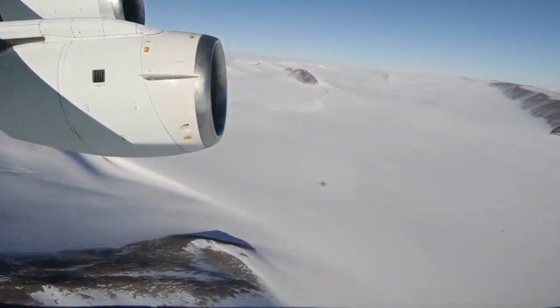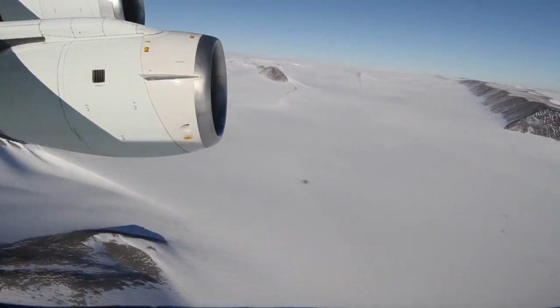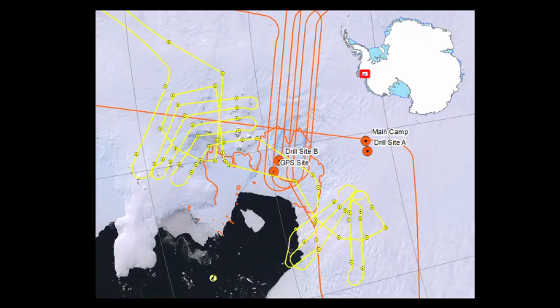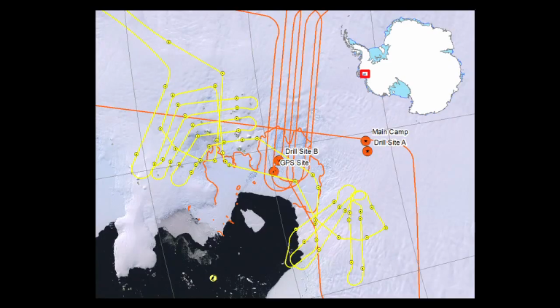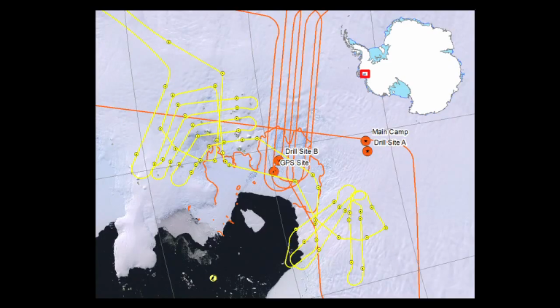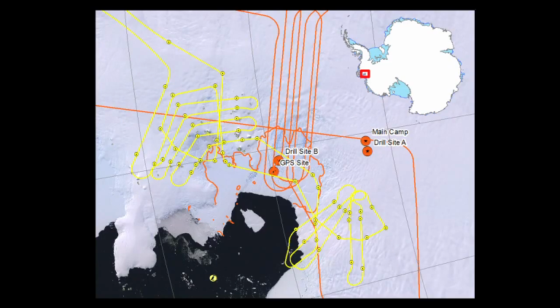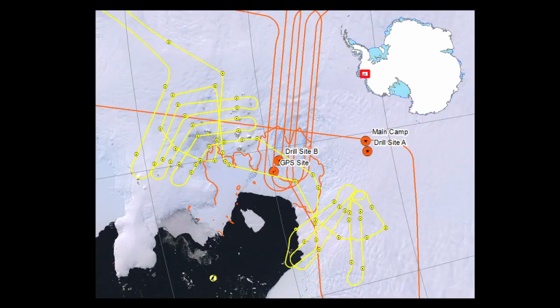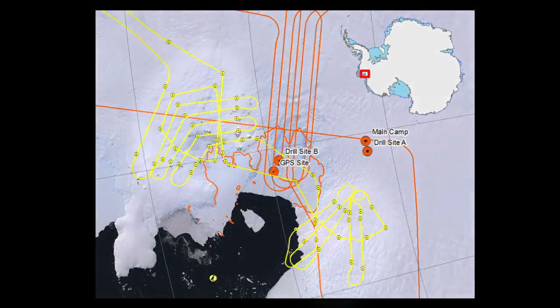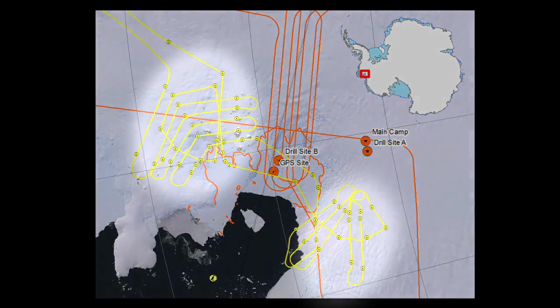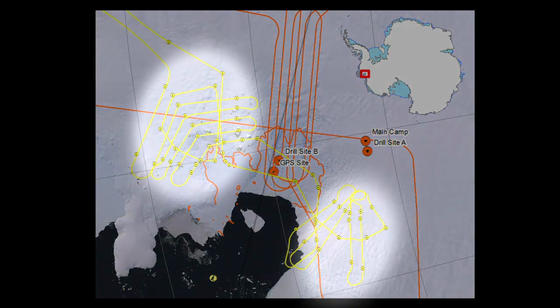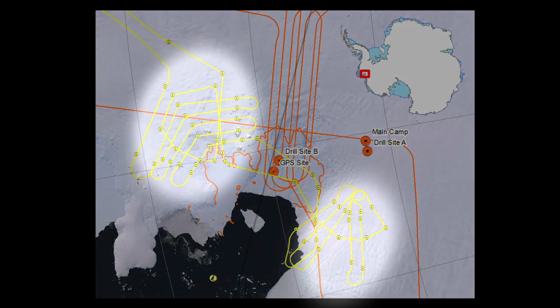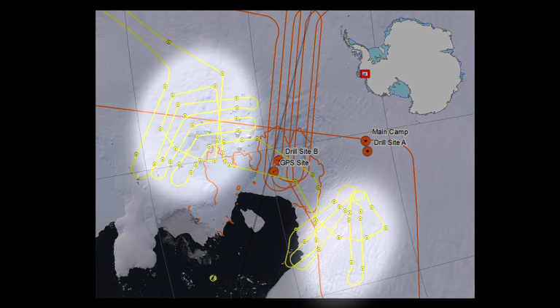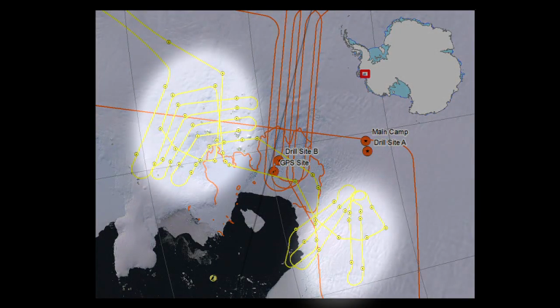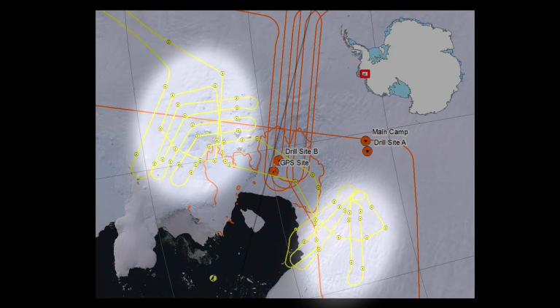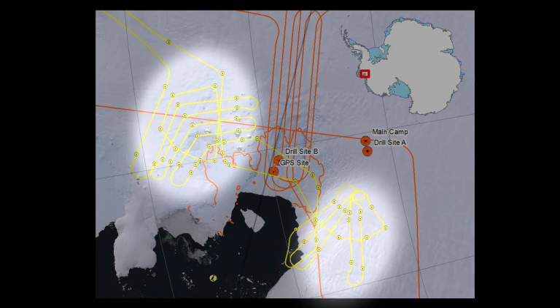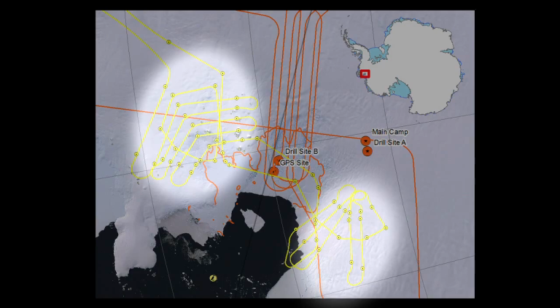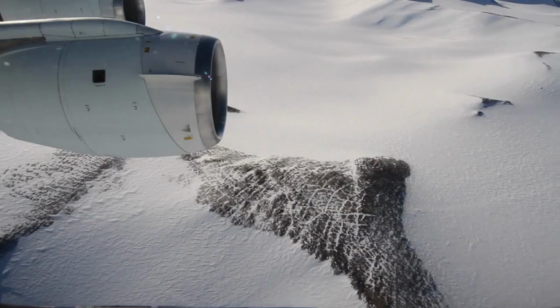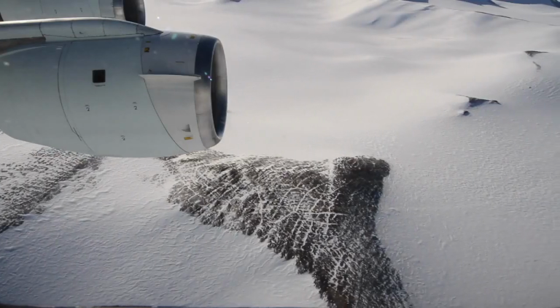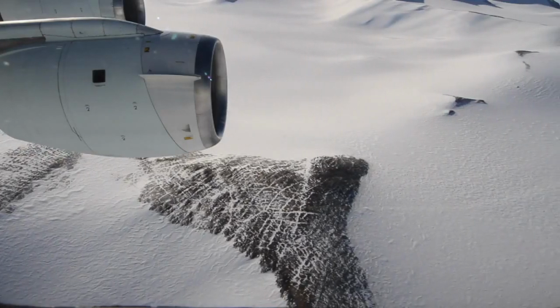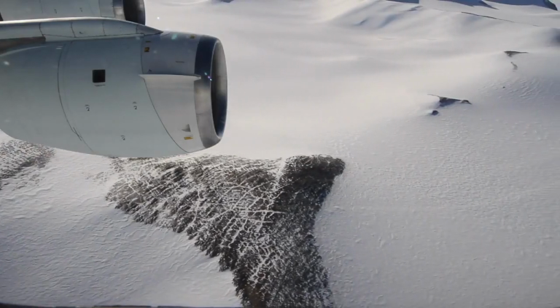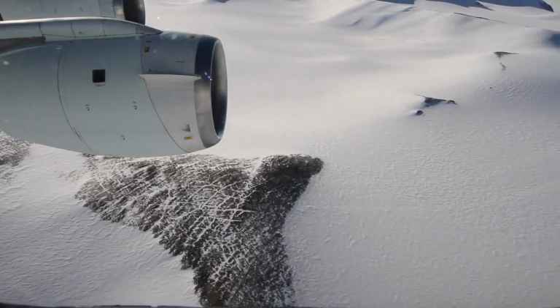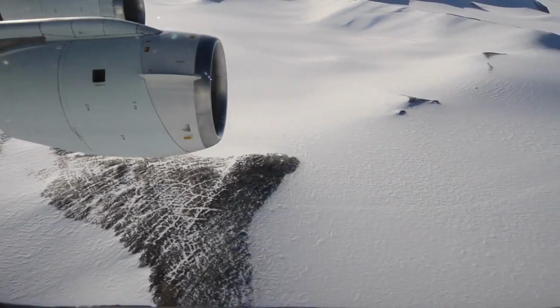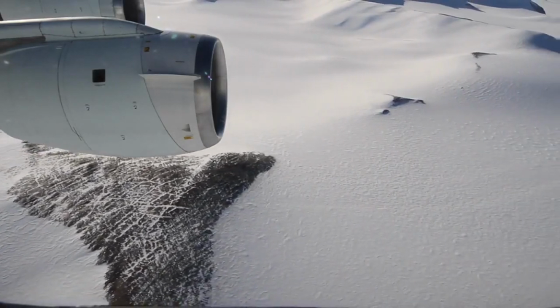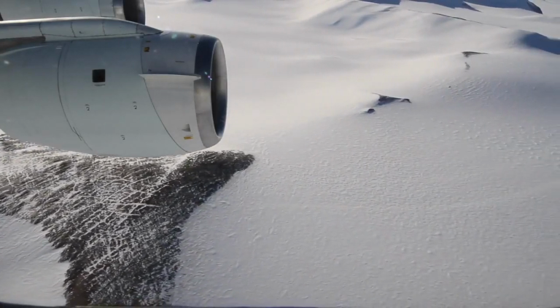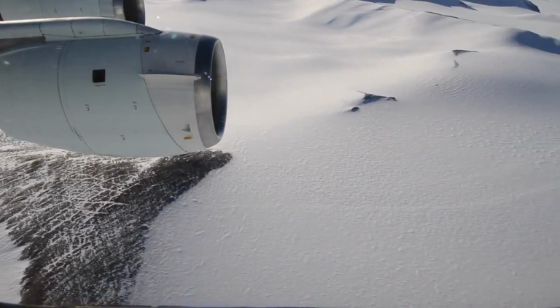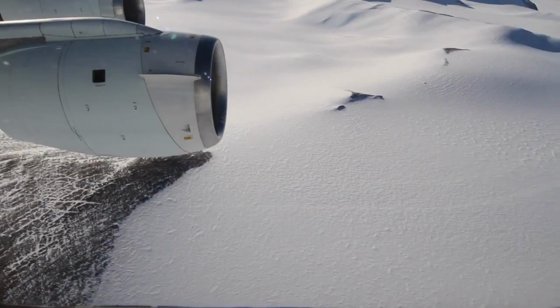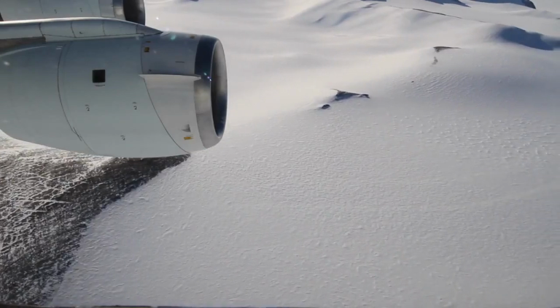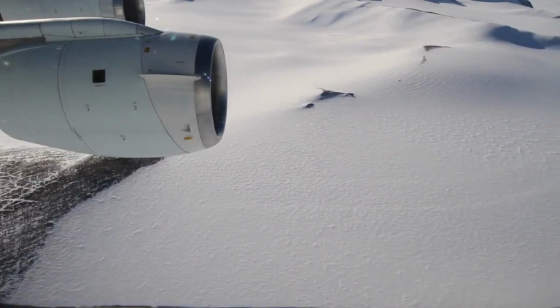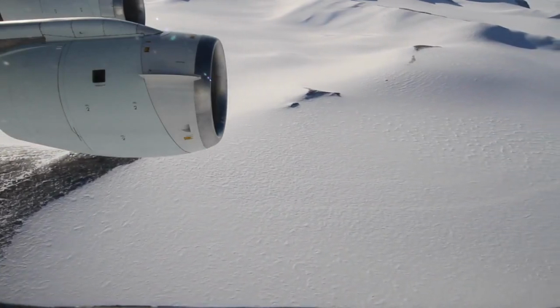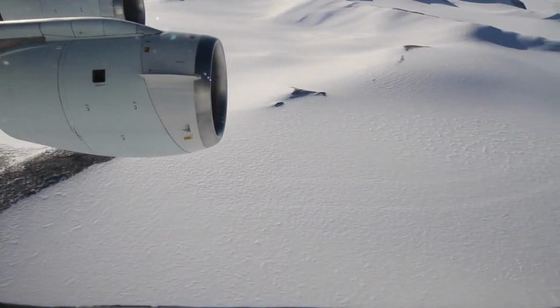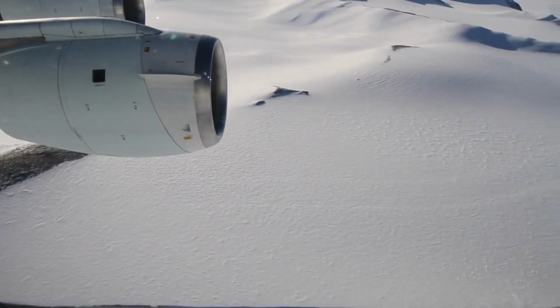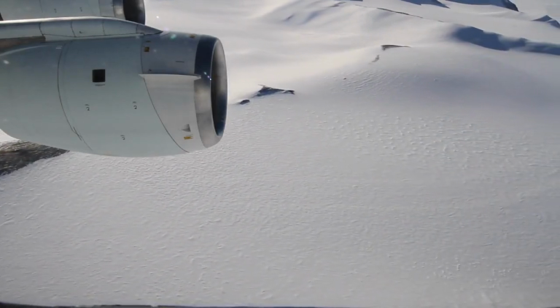This second mission was about creating a brand new set of data. The flight lines took the team over previously unmeasured tributaries of the glacier and also surveyed the bedrock below them to provide a baseline for measuring change in the future.